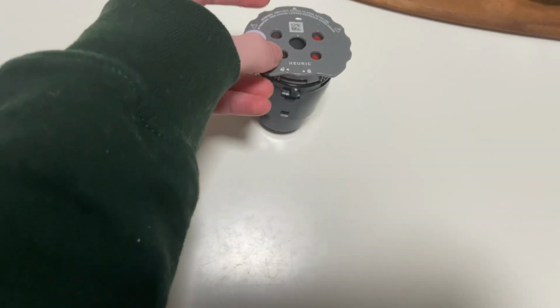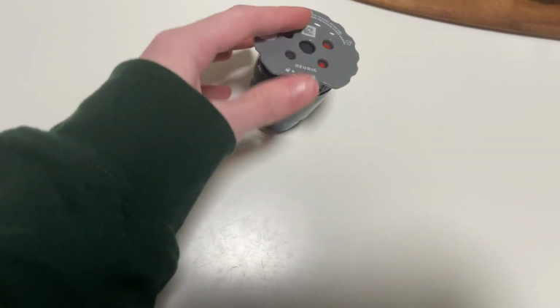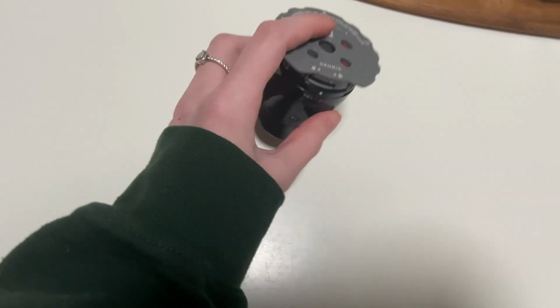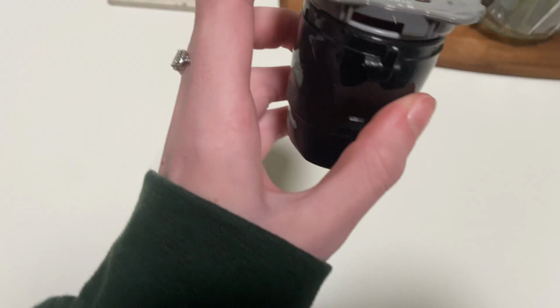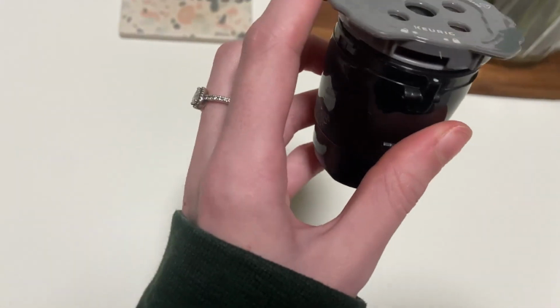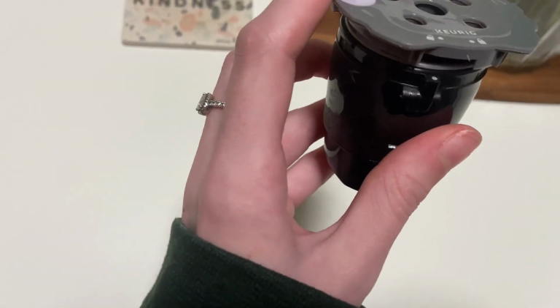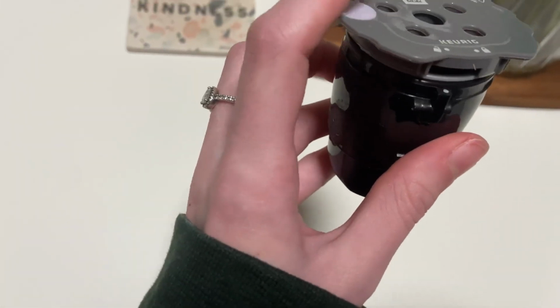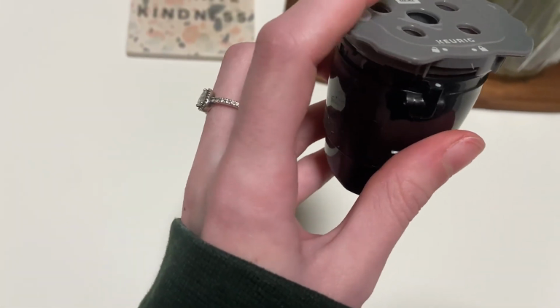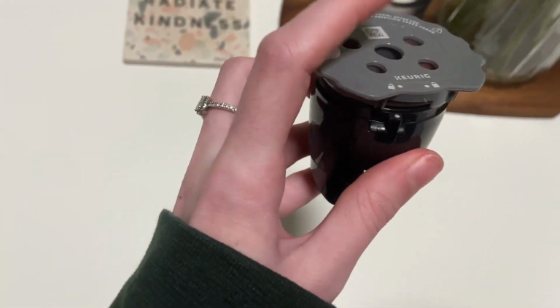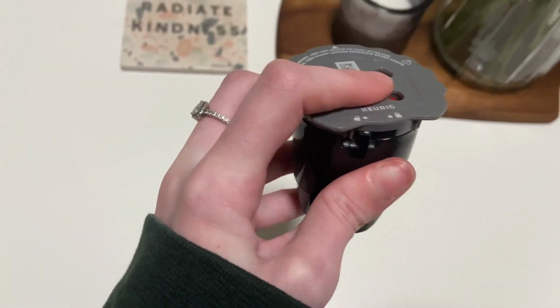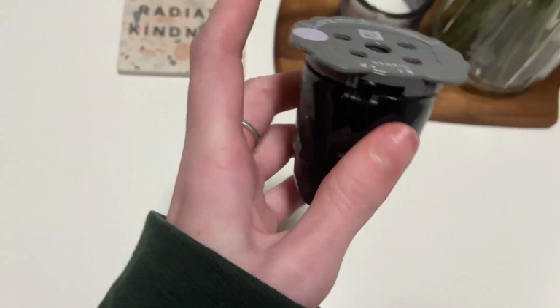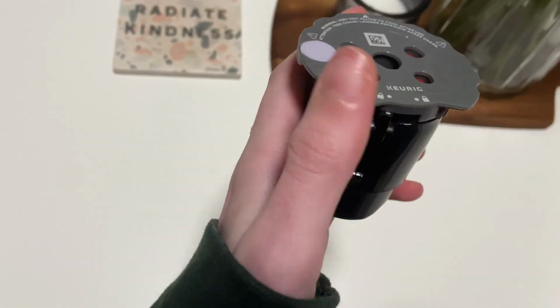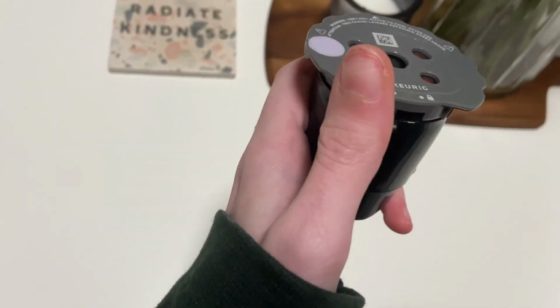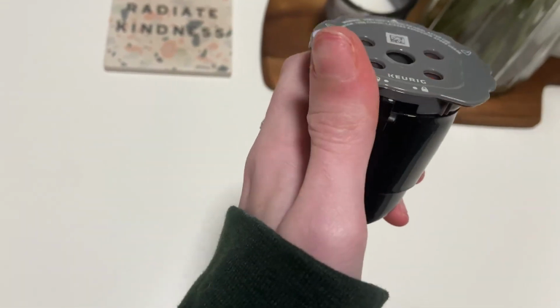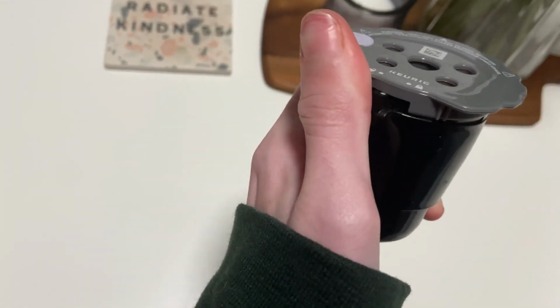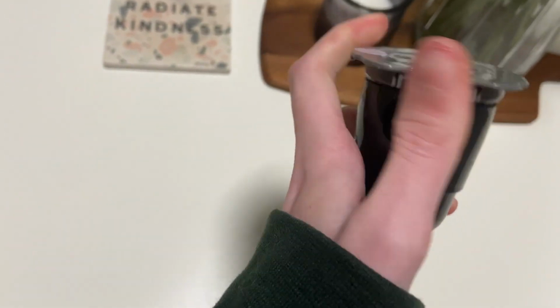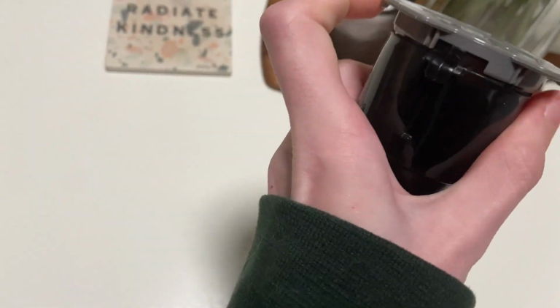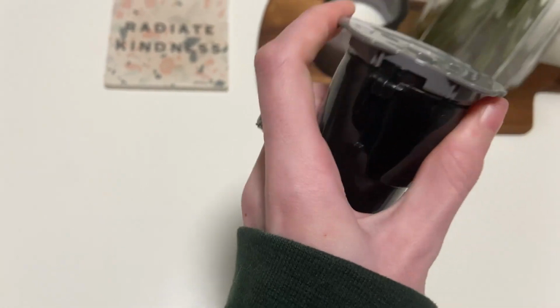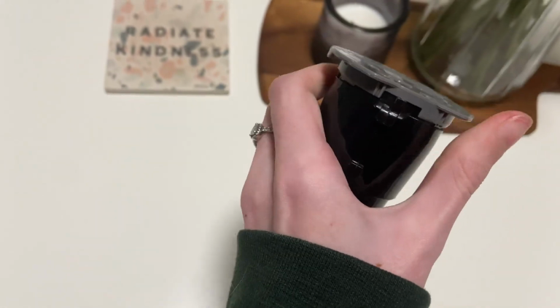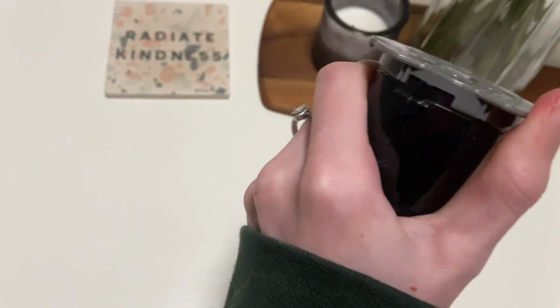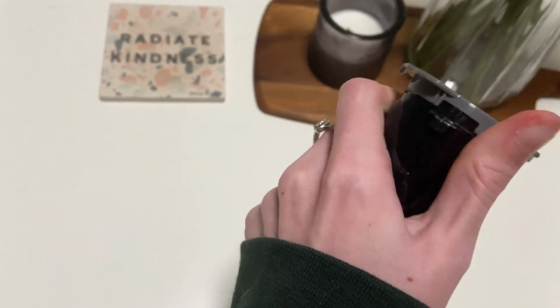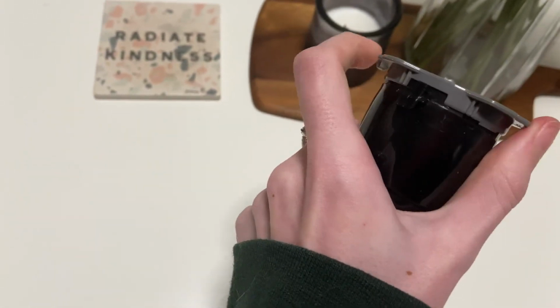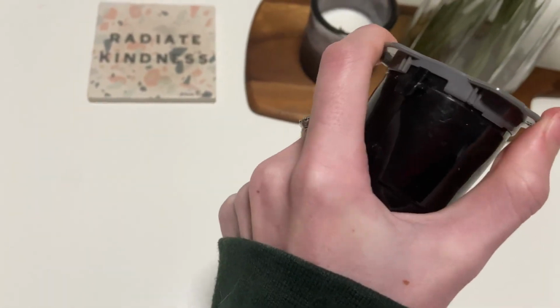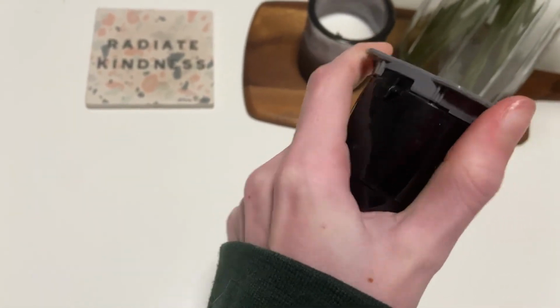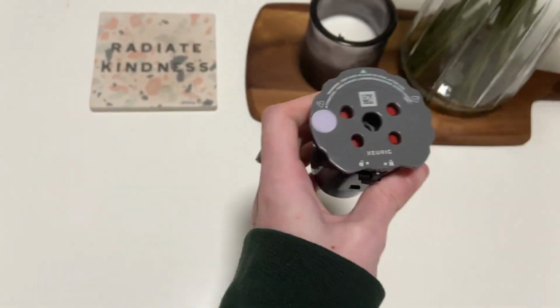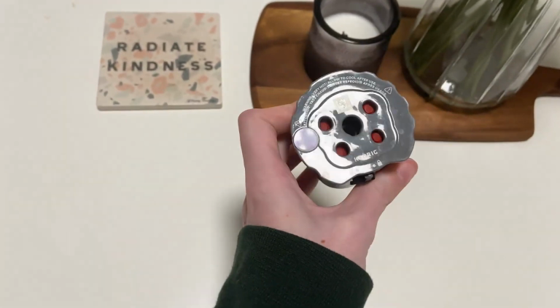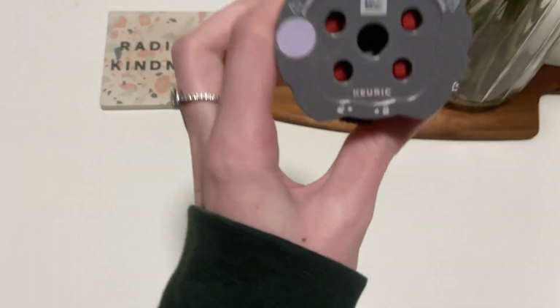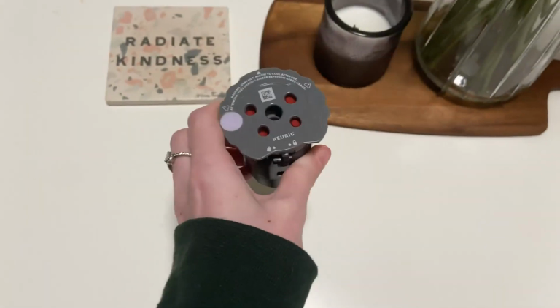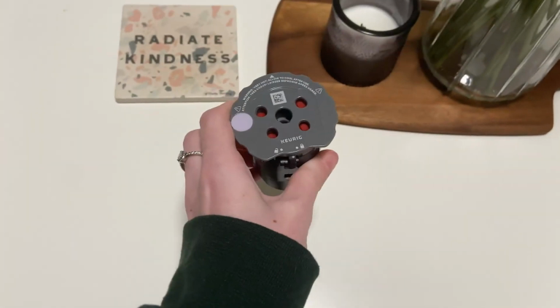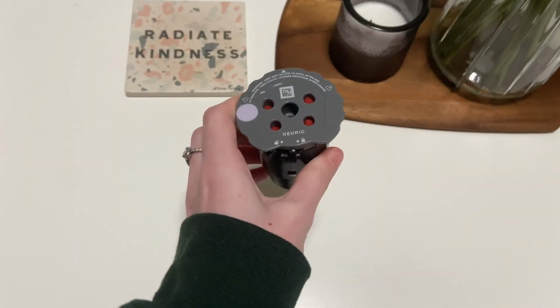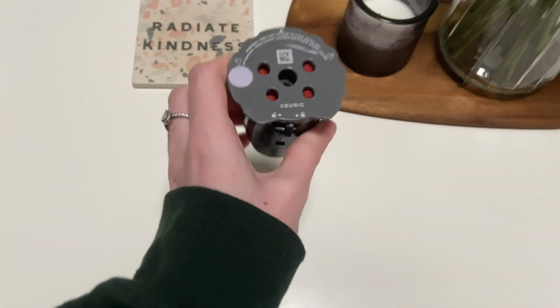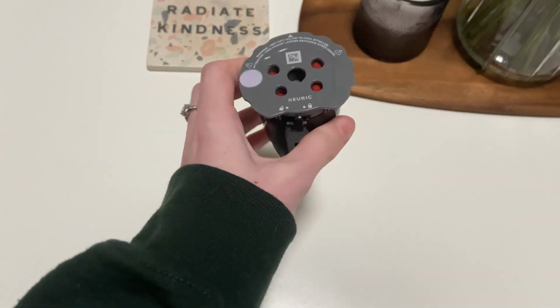Basically, you would just put it on, you would line up with the unlock, click it down, and then you would slide it. A little hard to do with one hand. Then it locks — stick it into your Keurig.